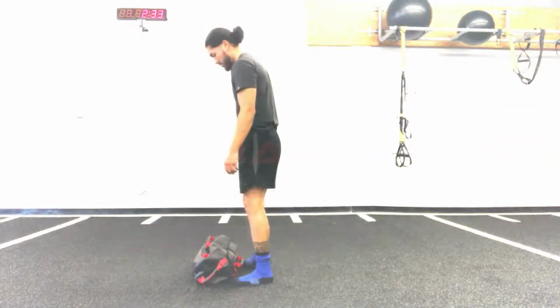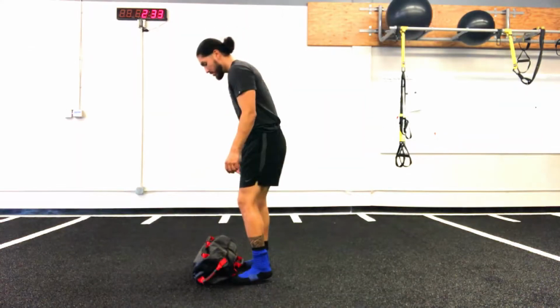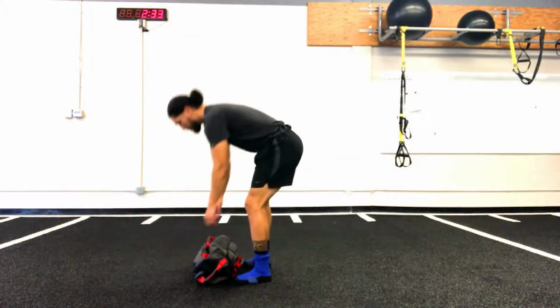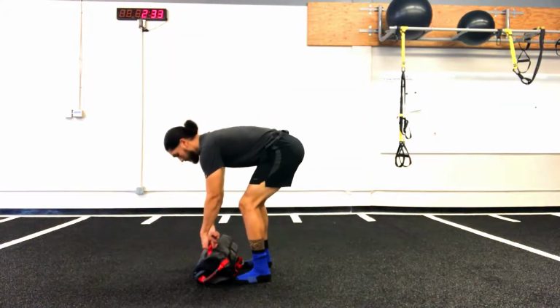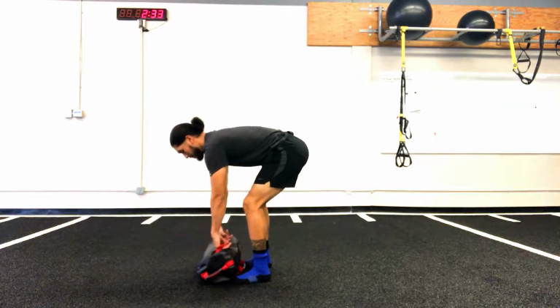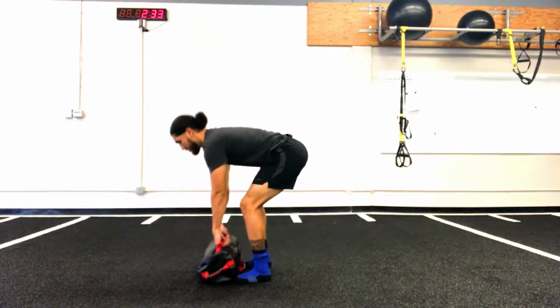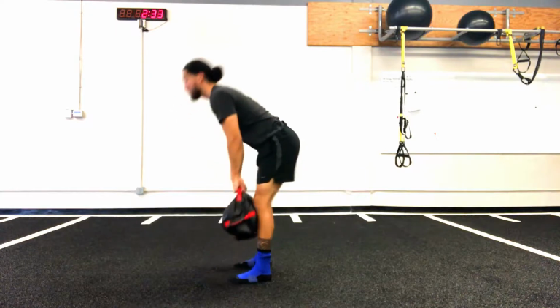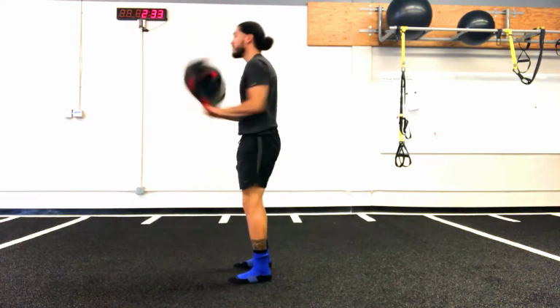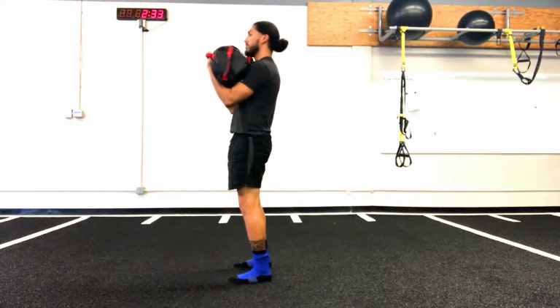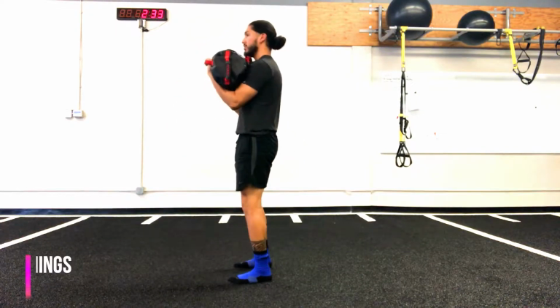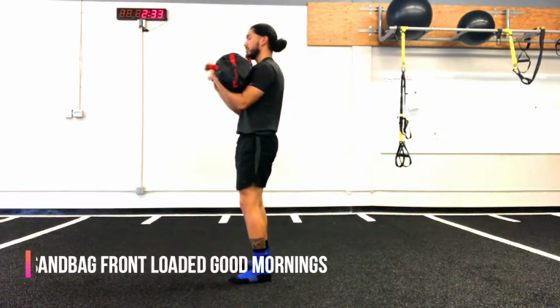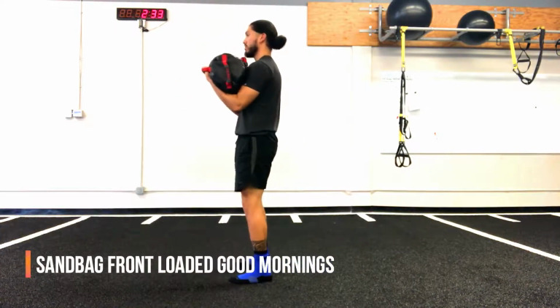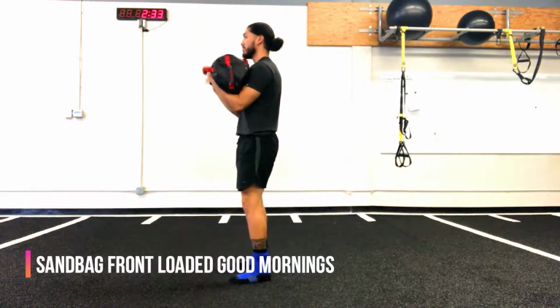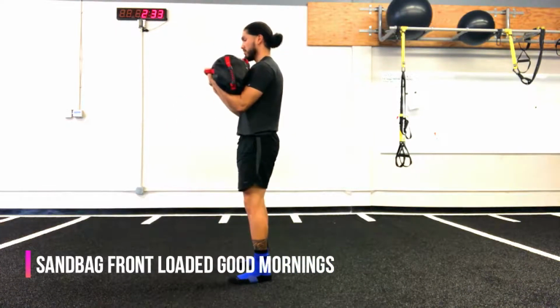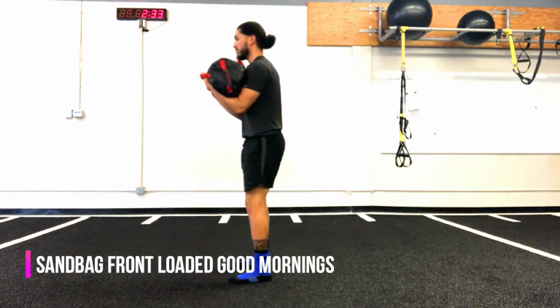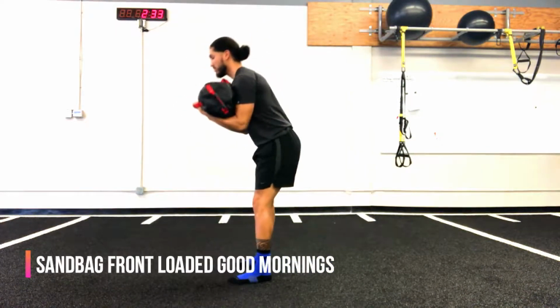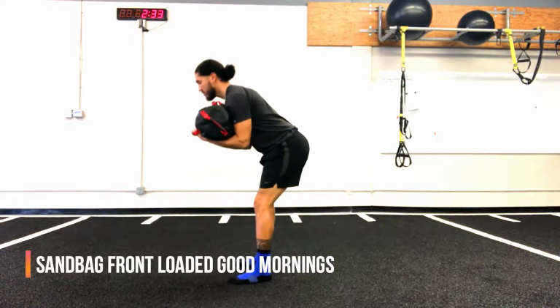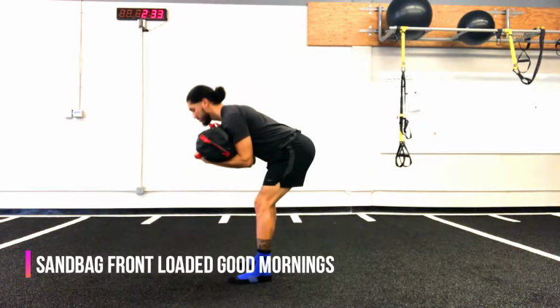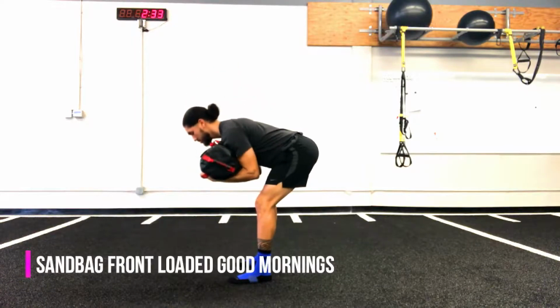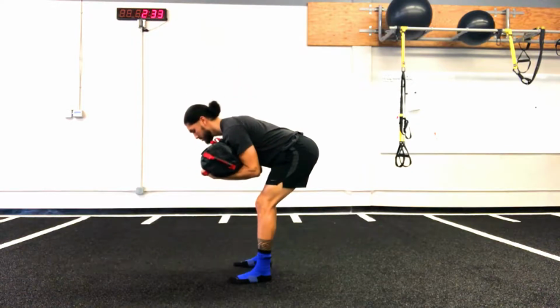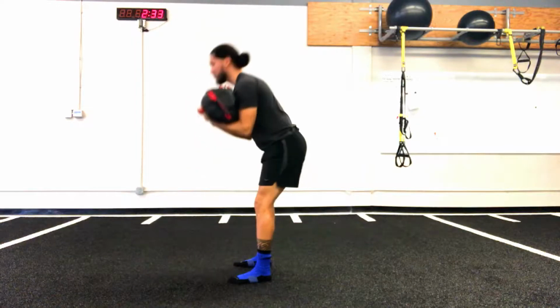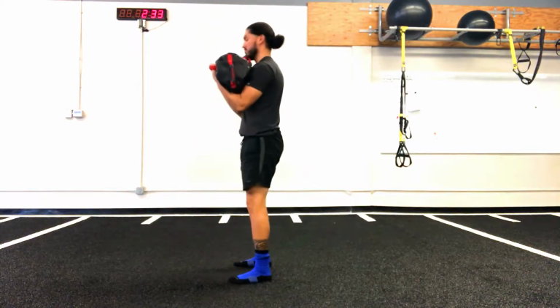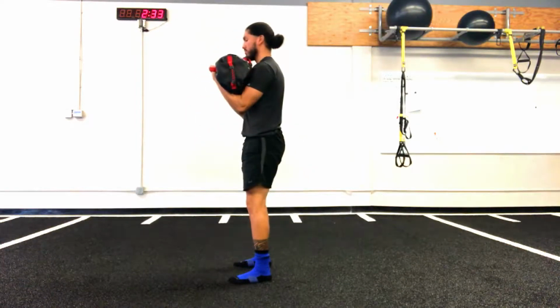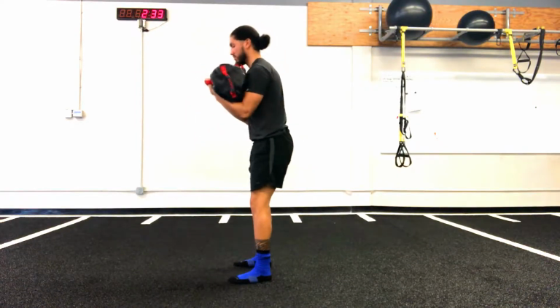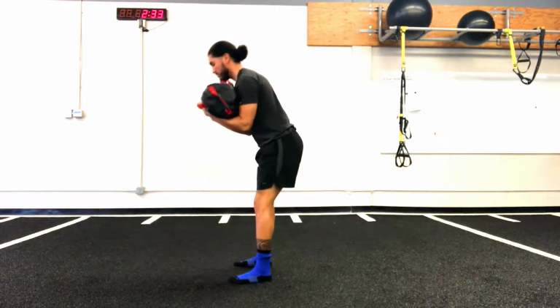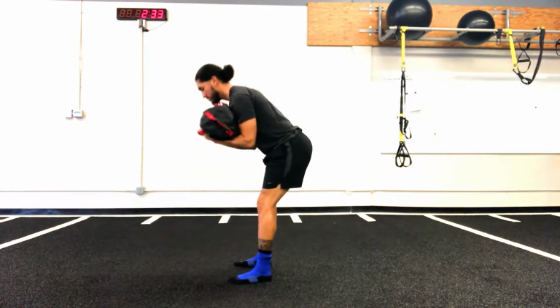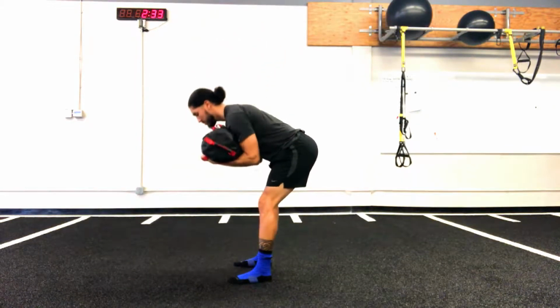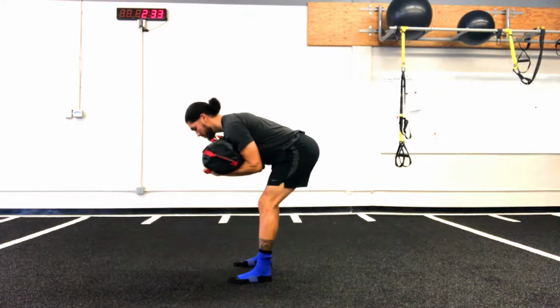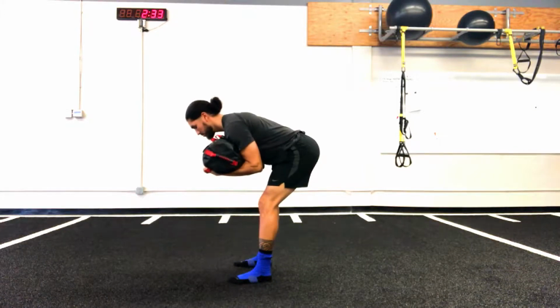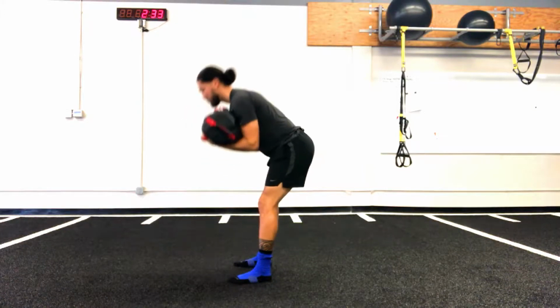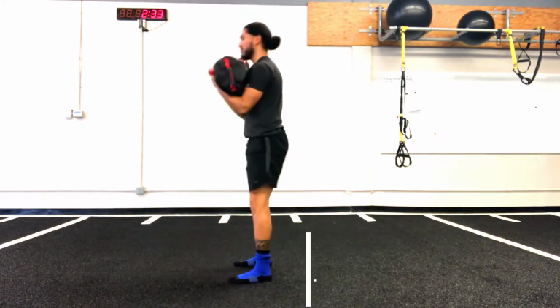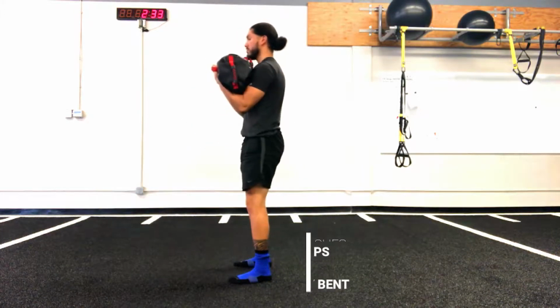Welcome back guys. A really good finish after a morning workout is the sandbag front loaded good morning. While performing this exercise, you want to keep the sandbag held against your chest with your feet shoulder width apart. You're then going to hinge at the hips to the point where you can get your back as parallel to the ground as possible.